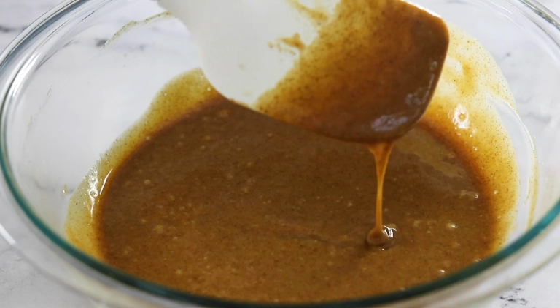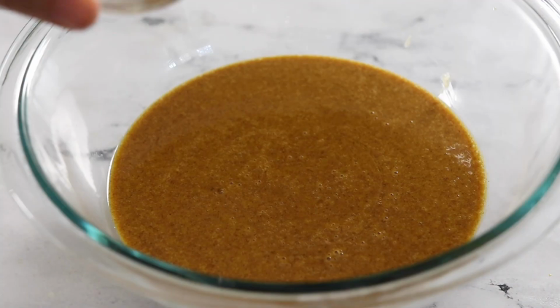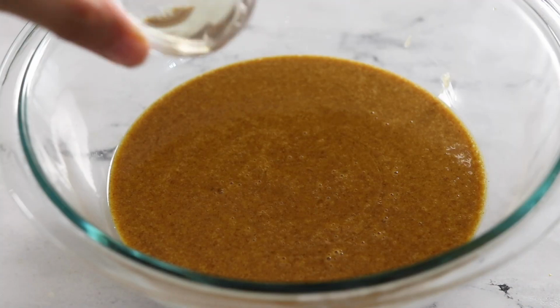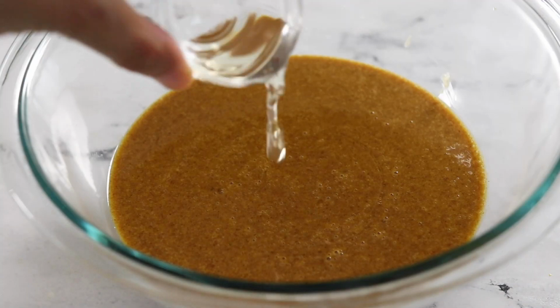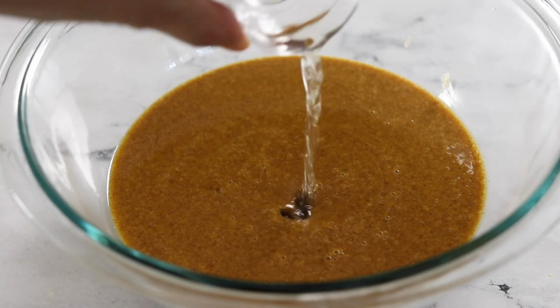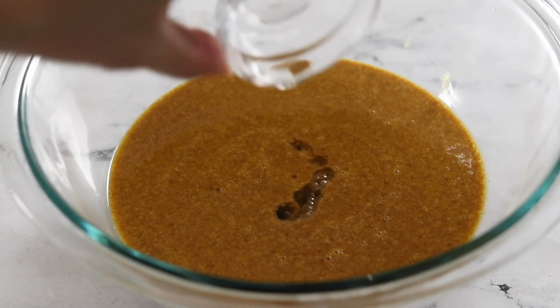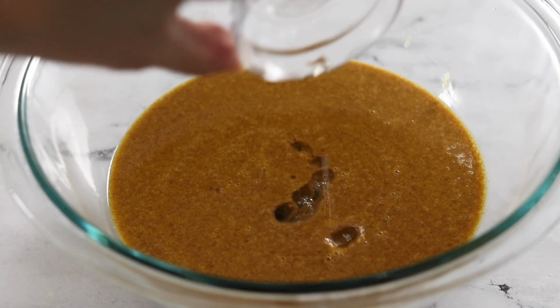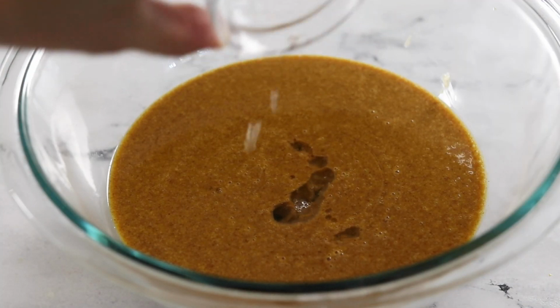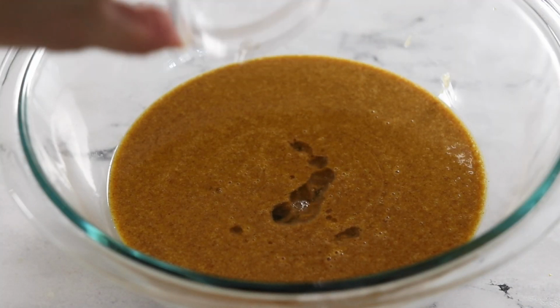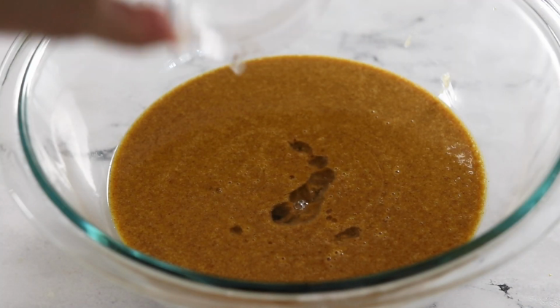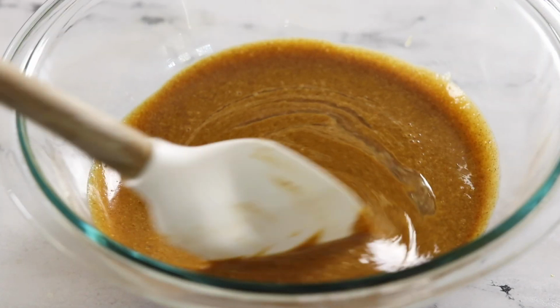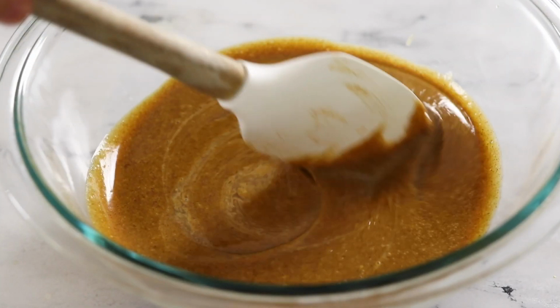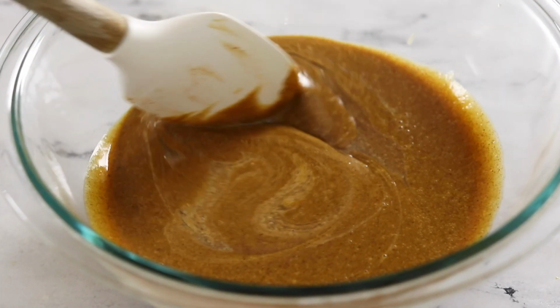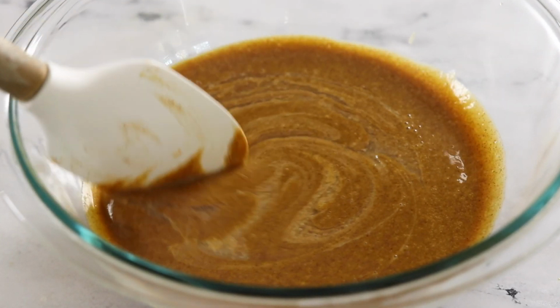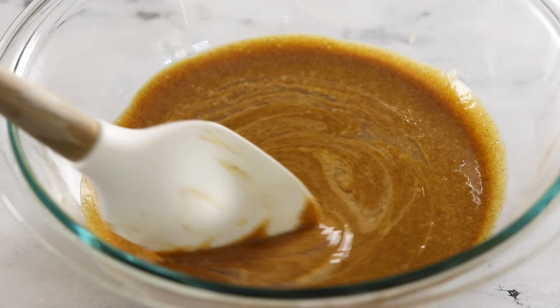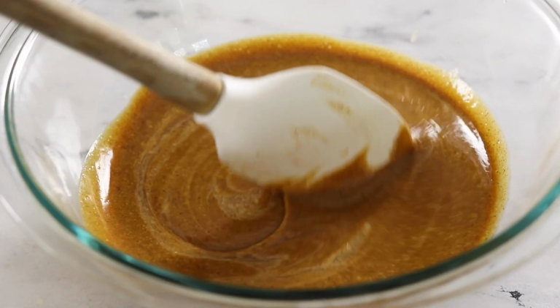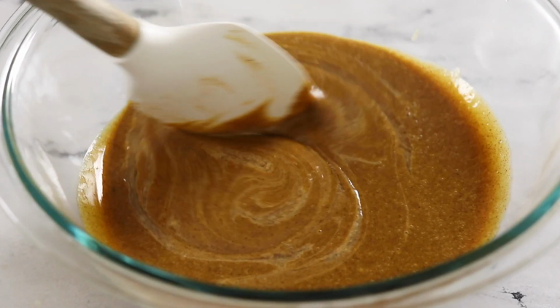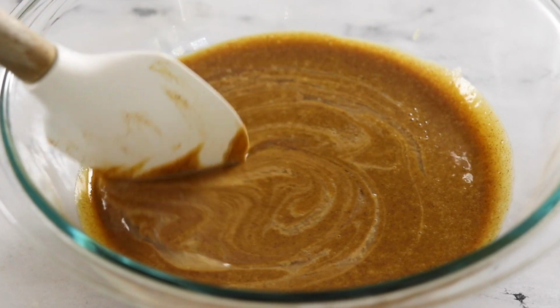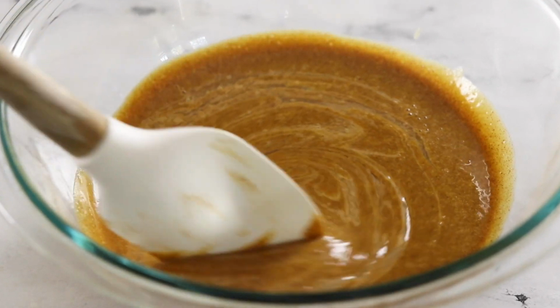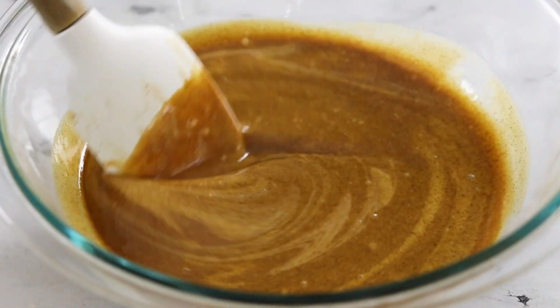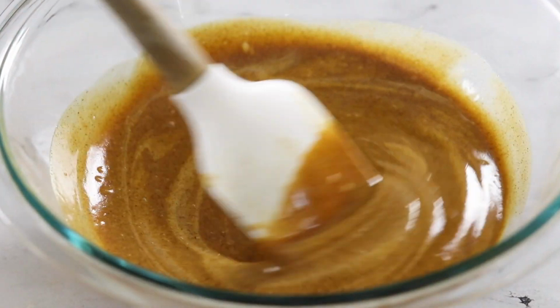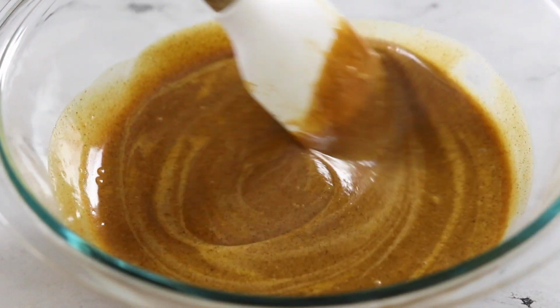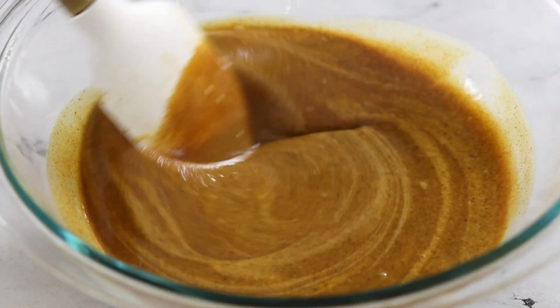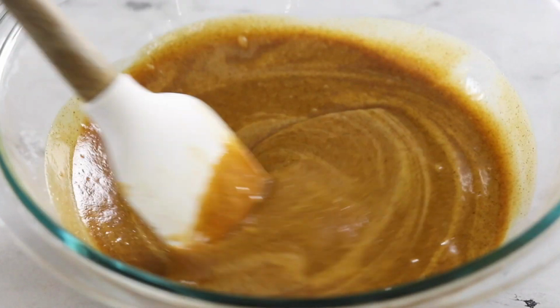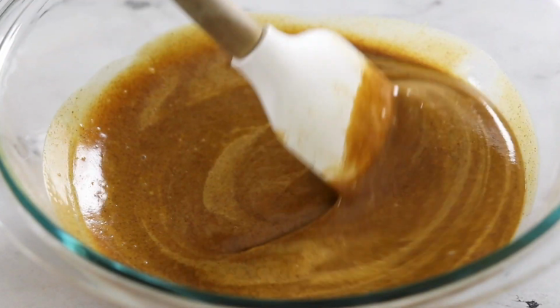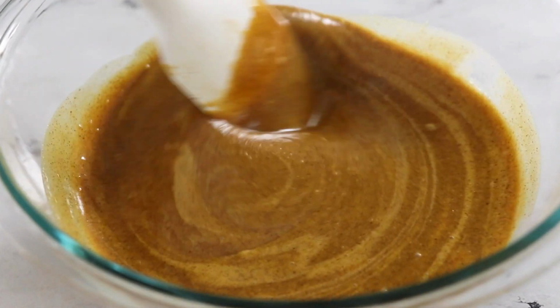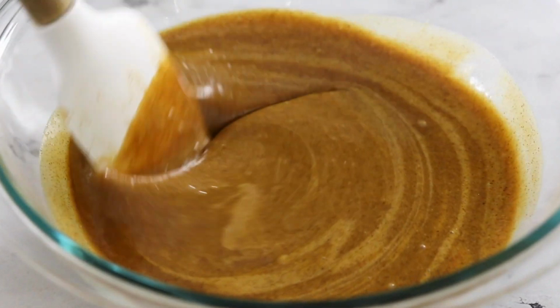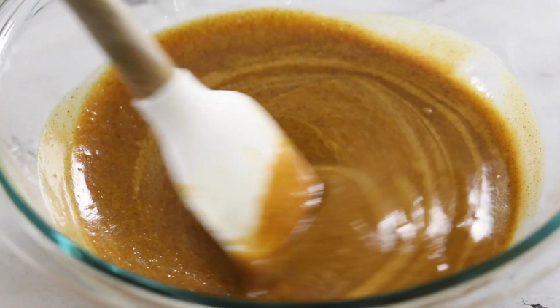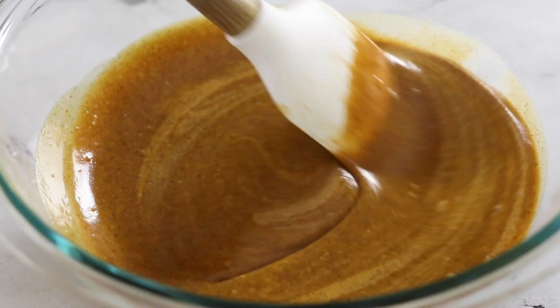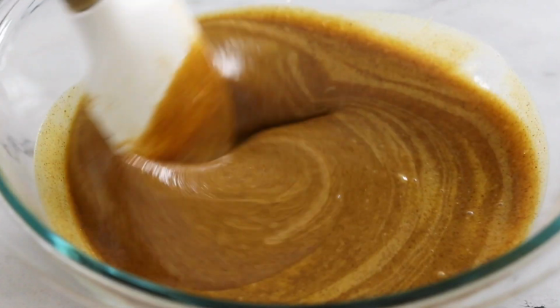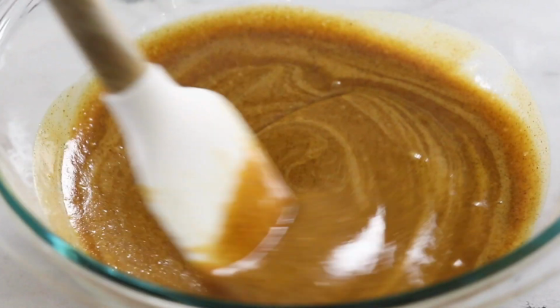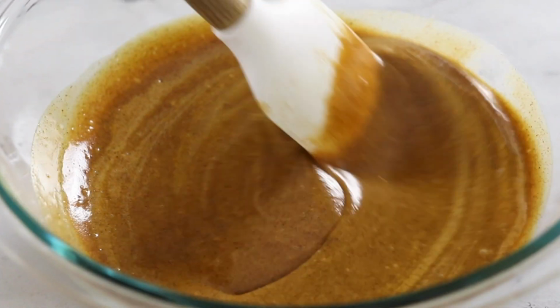Add in one teaspoon of apple cider vinegar and stir again. This will react with the baking soda to help the pumpkin bars rise.